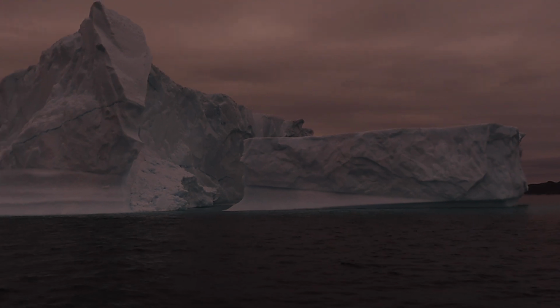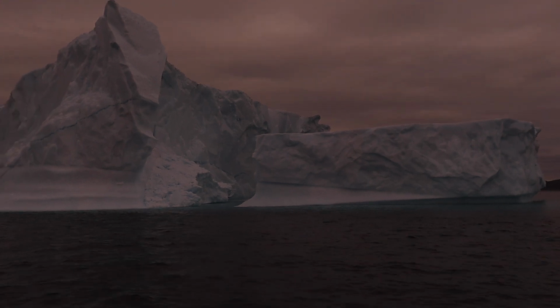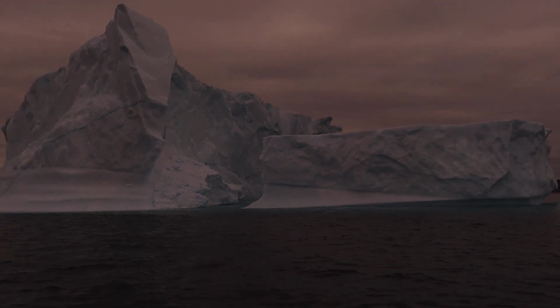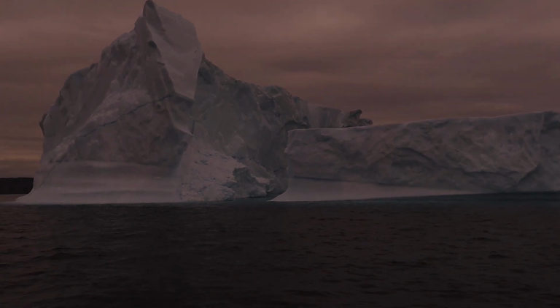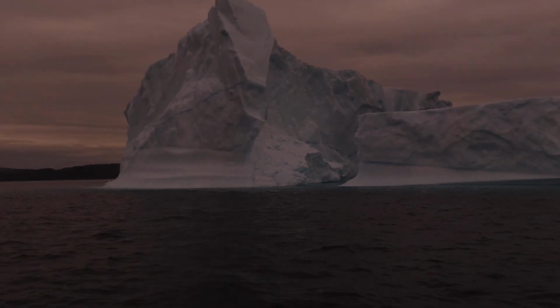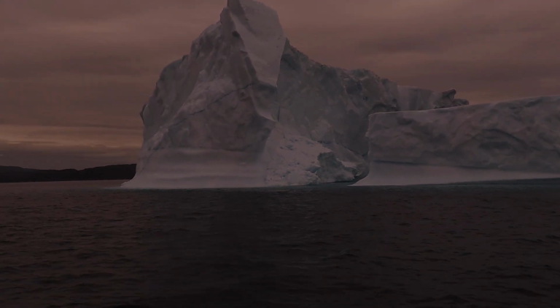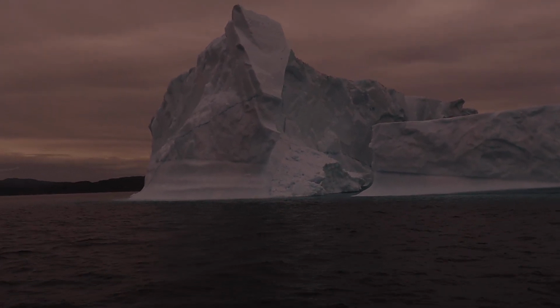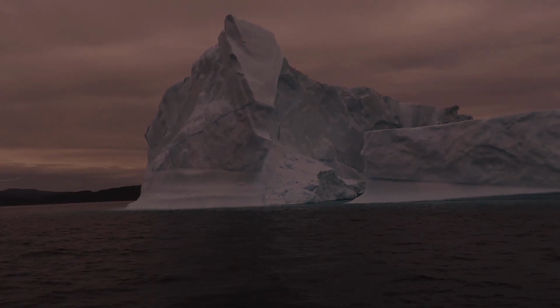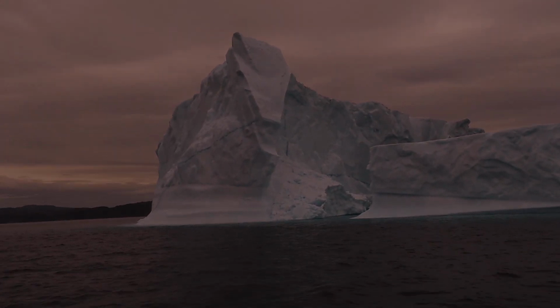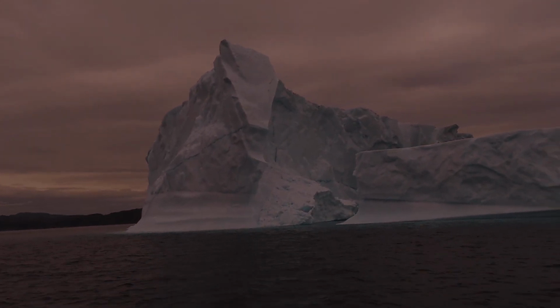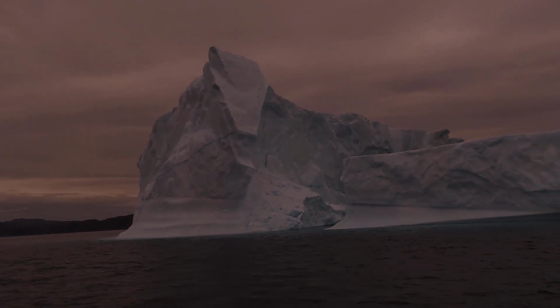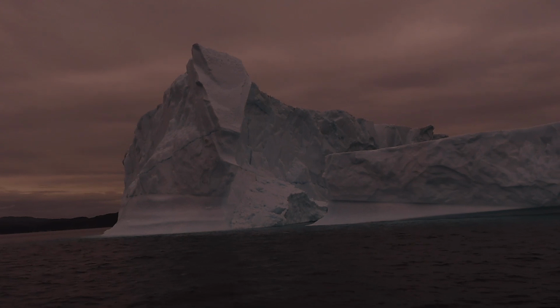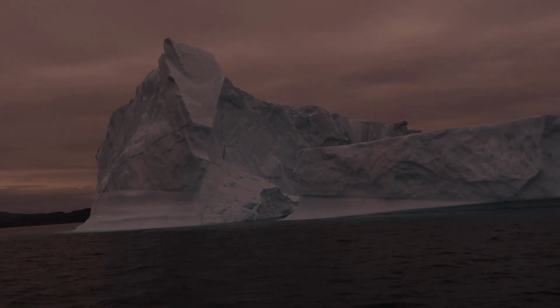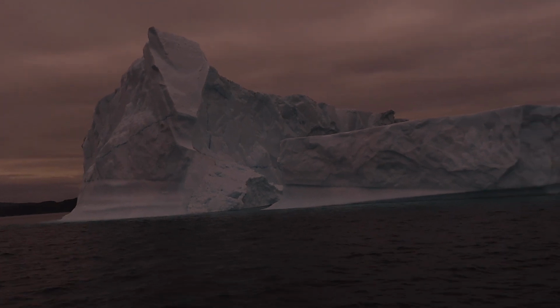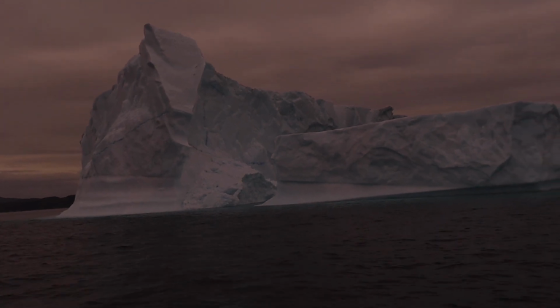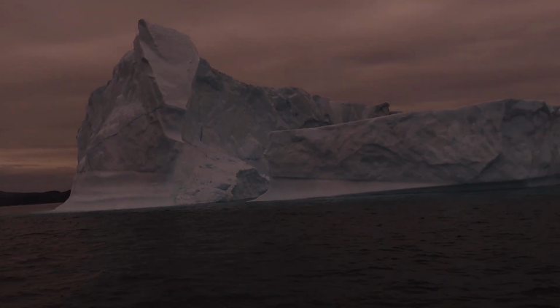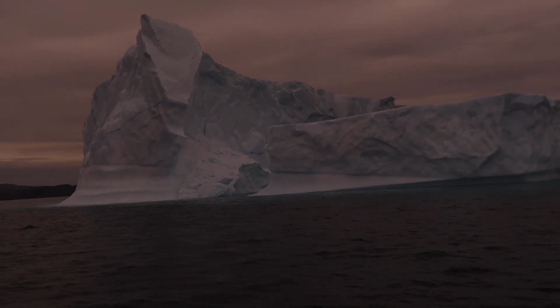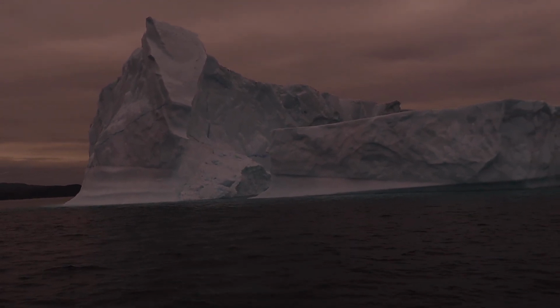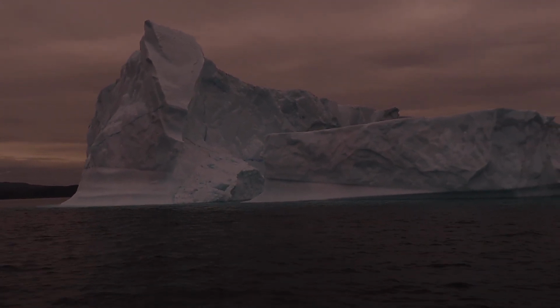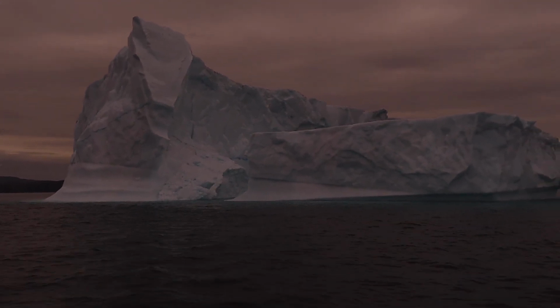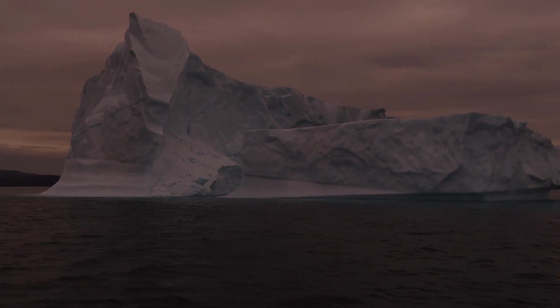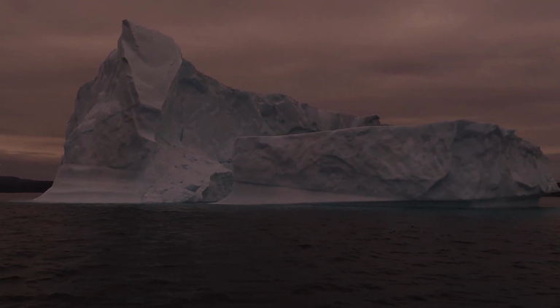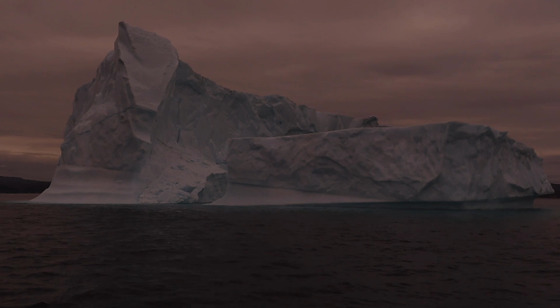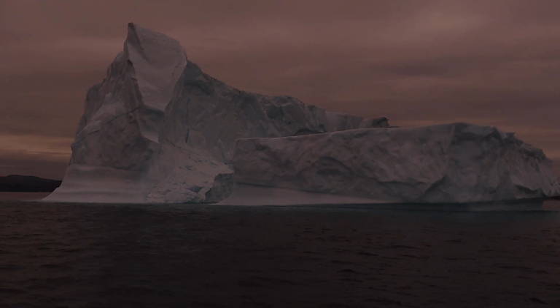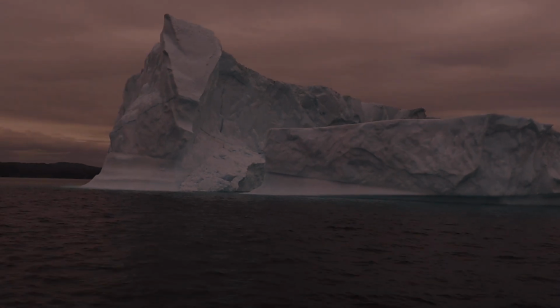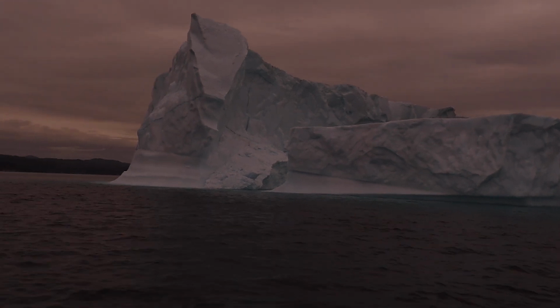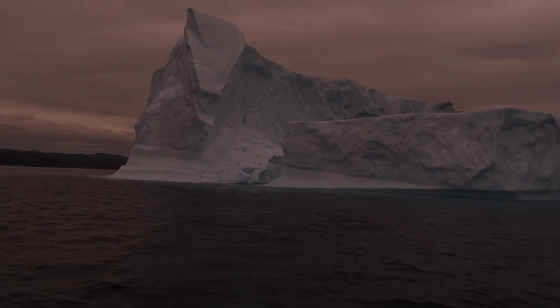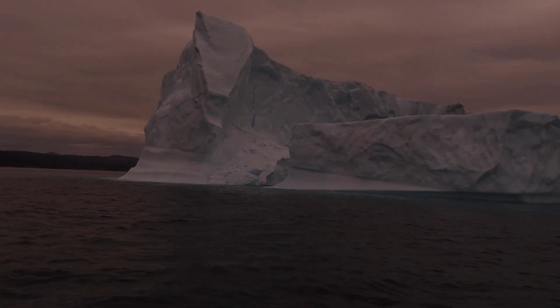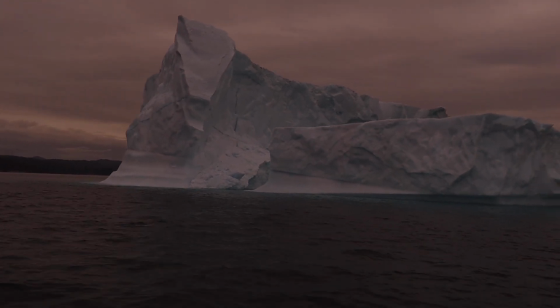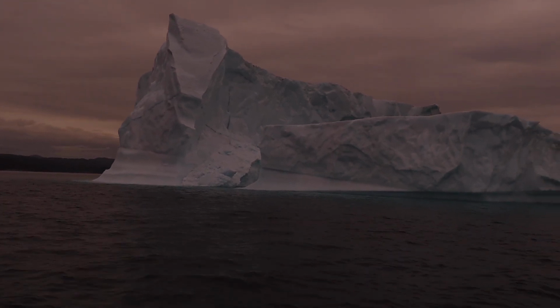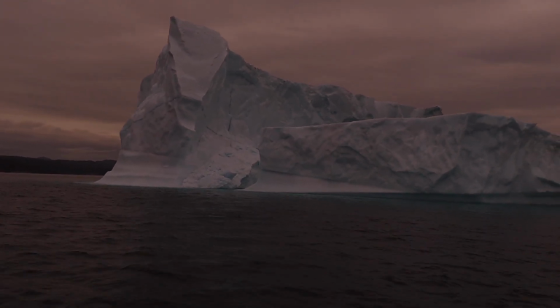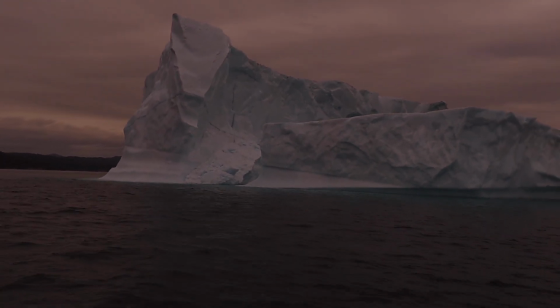That turquoise — I want to stick my tongue on it and see what it tastes like. That looks like a carbon out of the Metropolitan Museum of Orange.